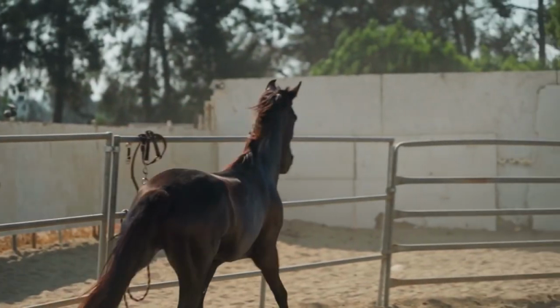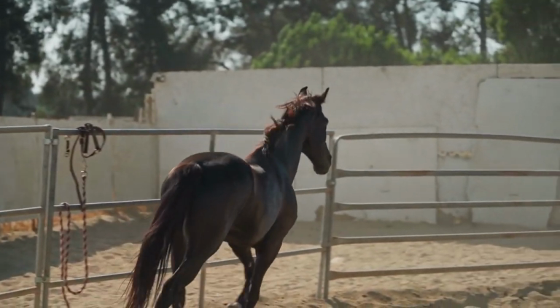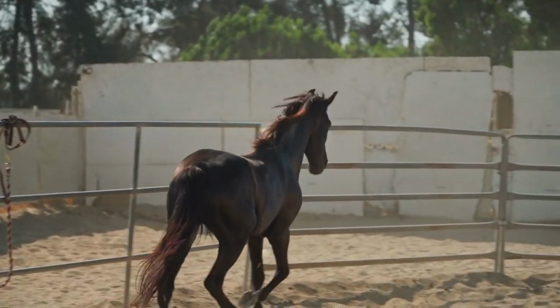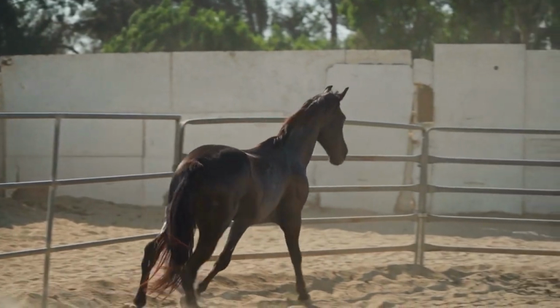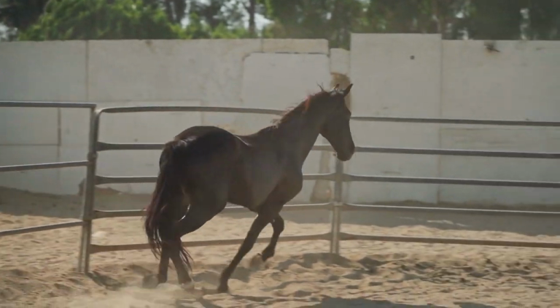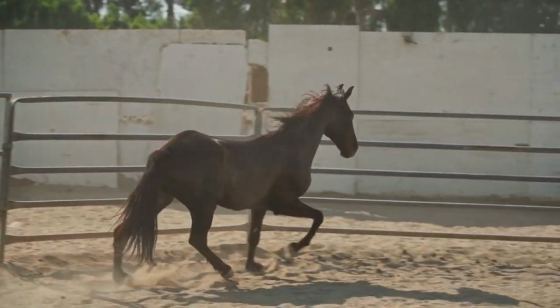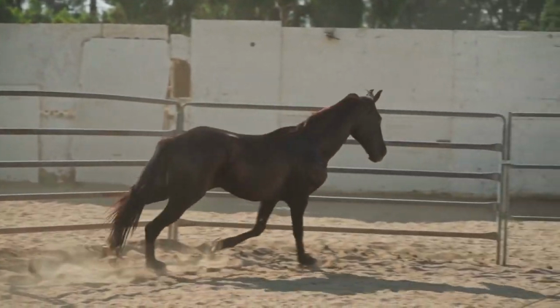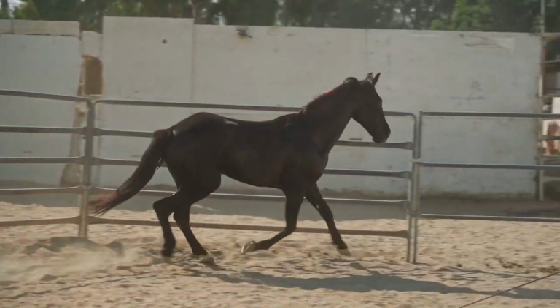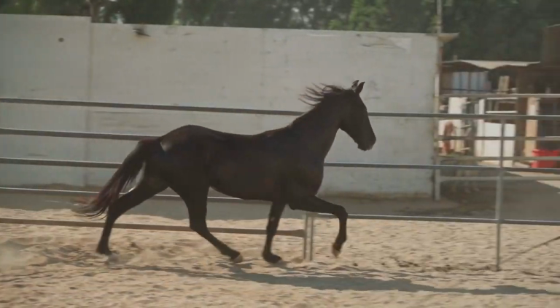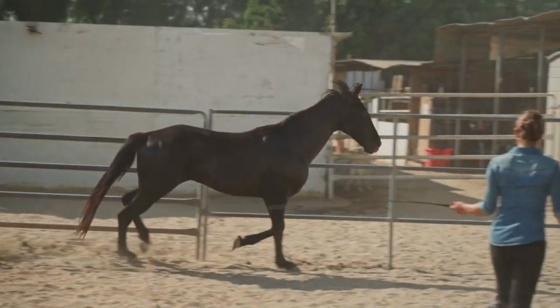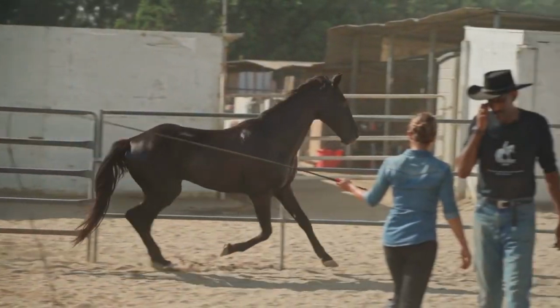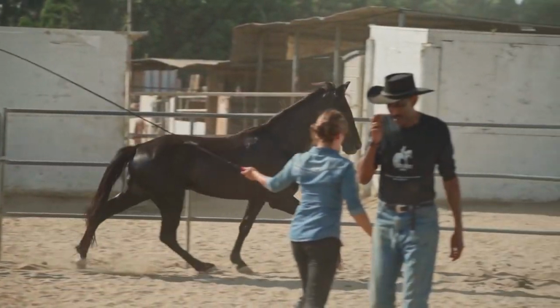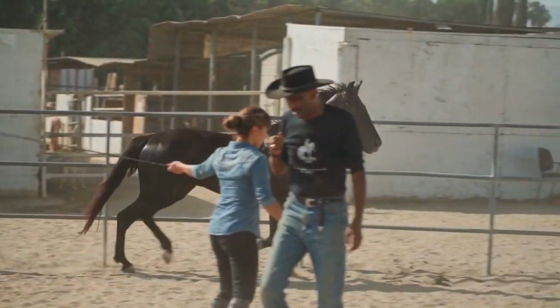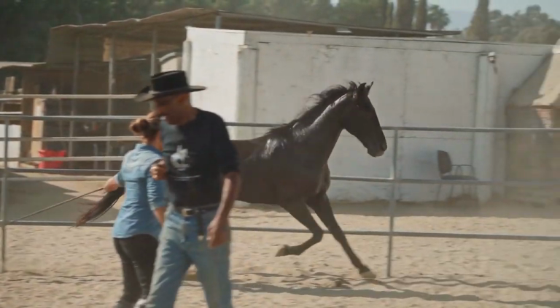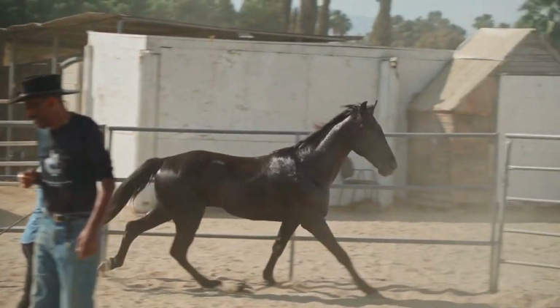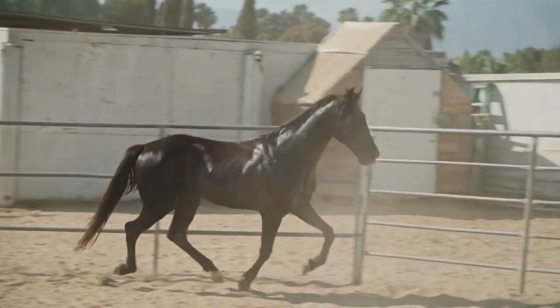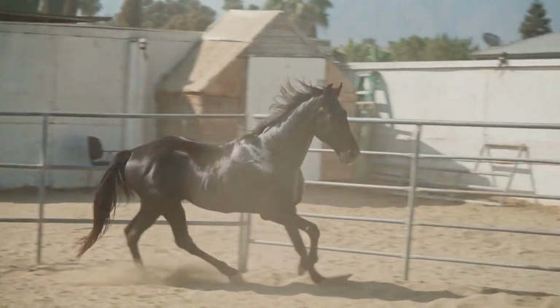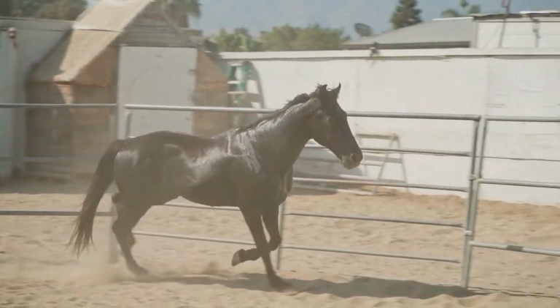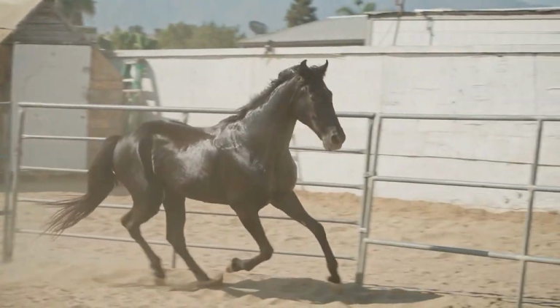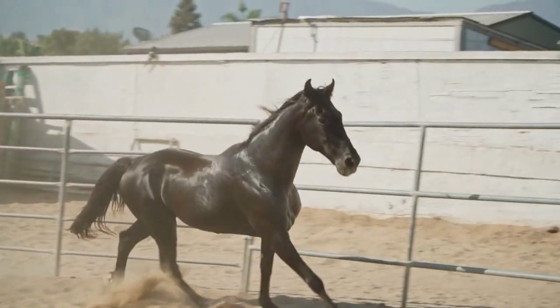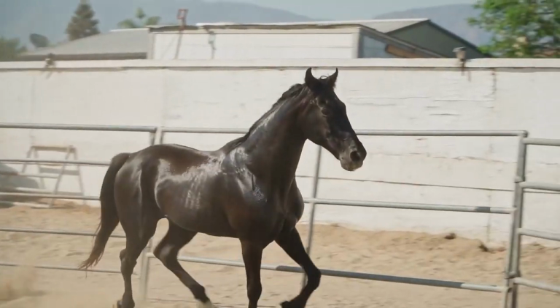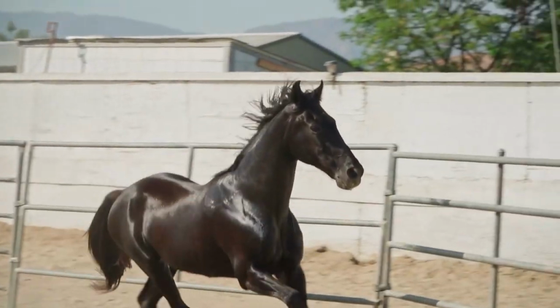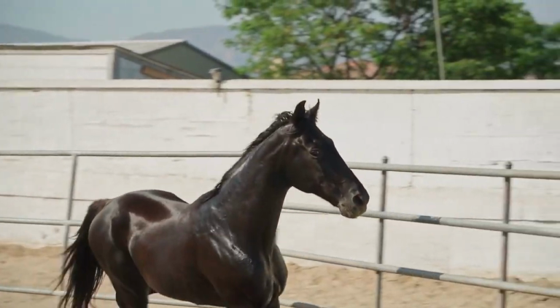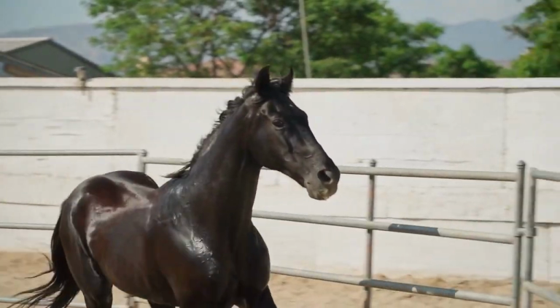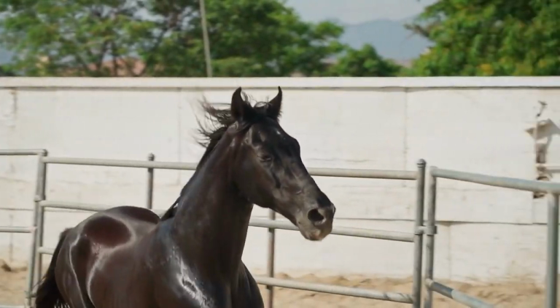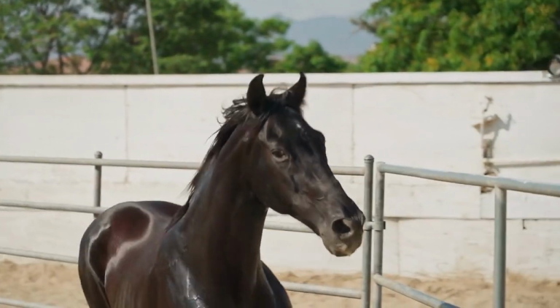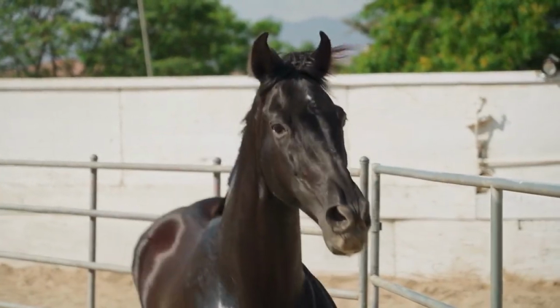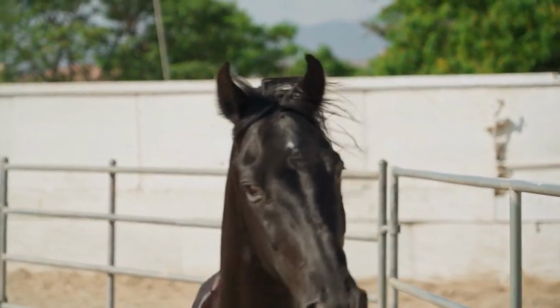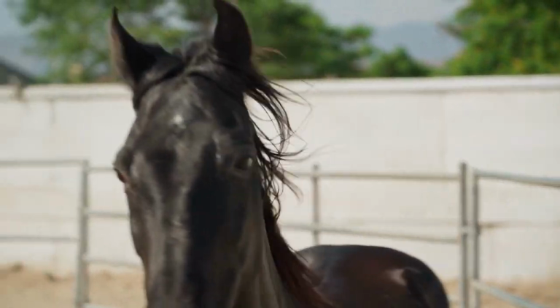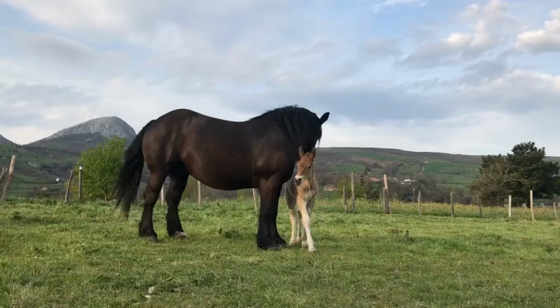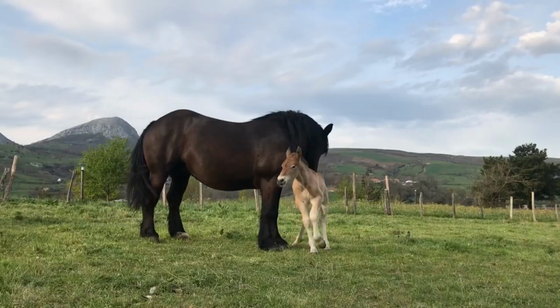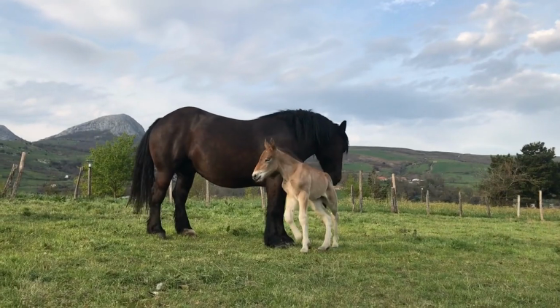In modern times, horses are often kept for recreational purposes, such as horseback riding, show jumping, and dressage. They are also used in therapeutic settings, as interacting with horses can have a positive impact on mental and emotional well-being.